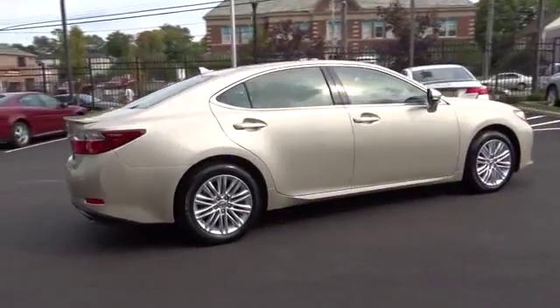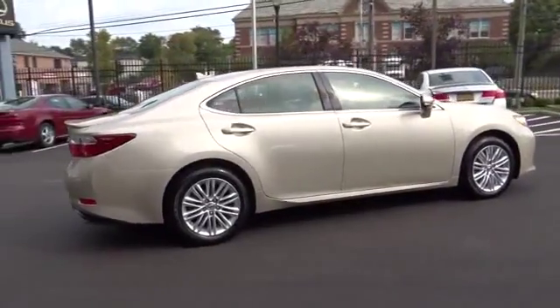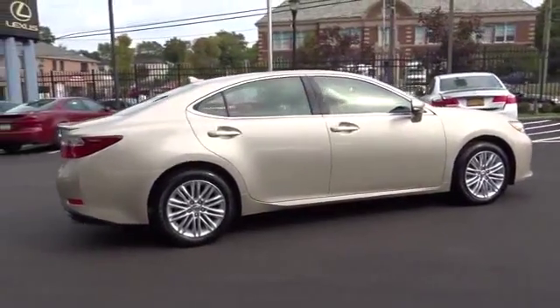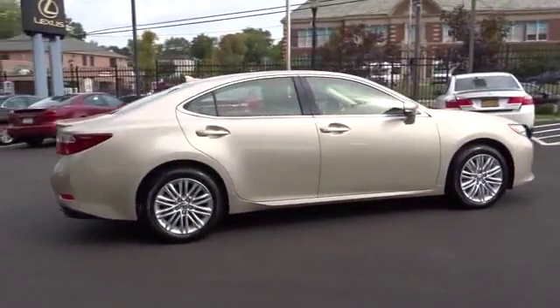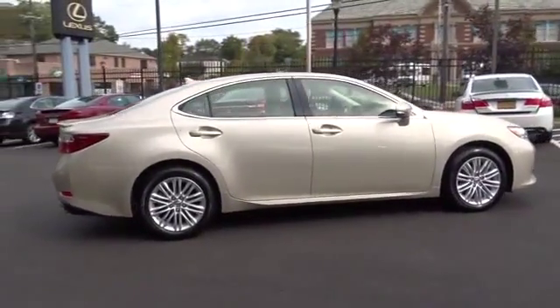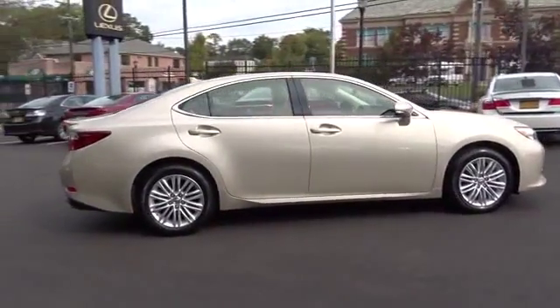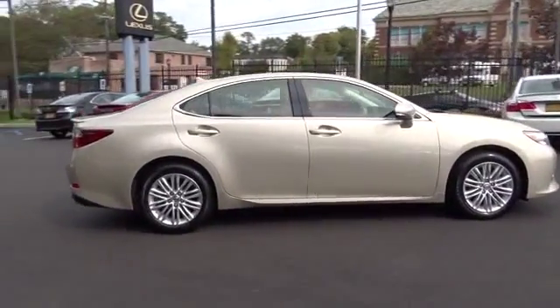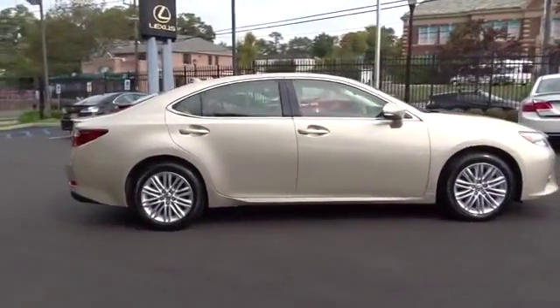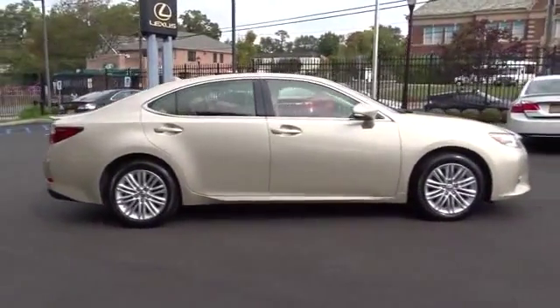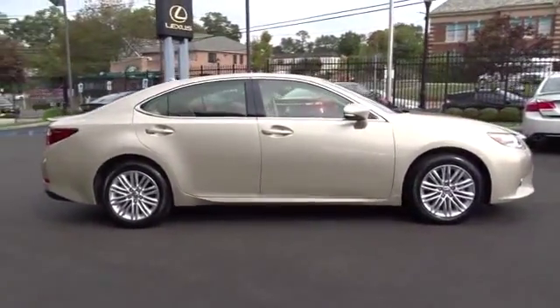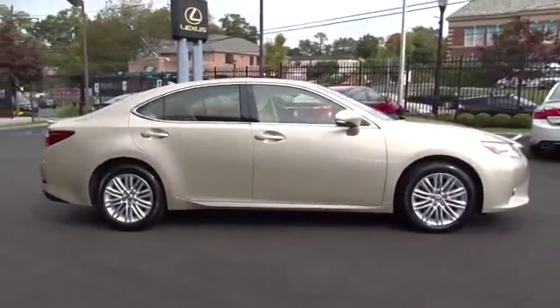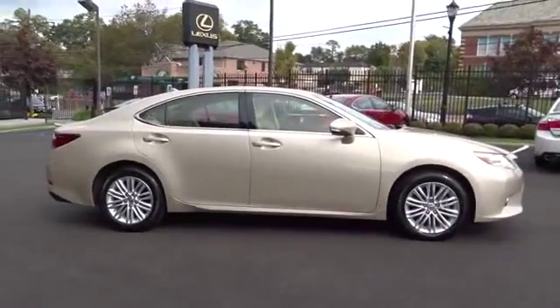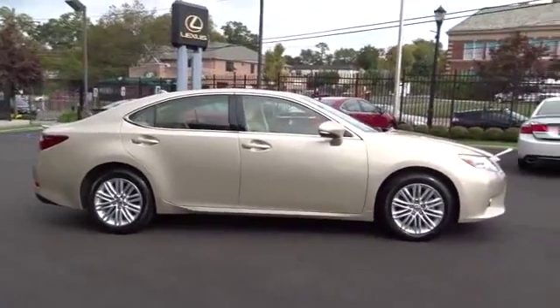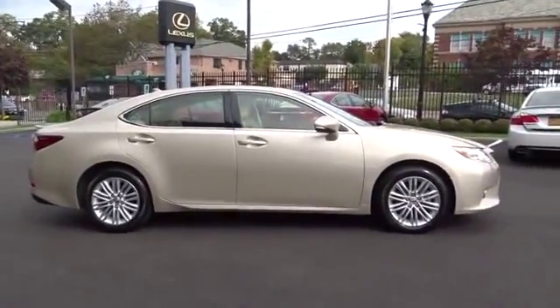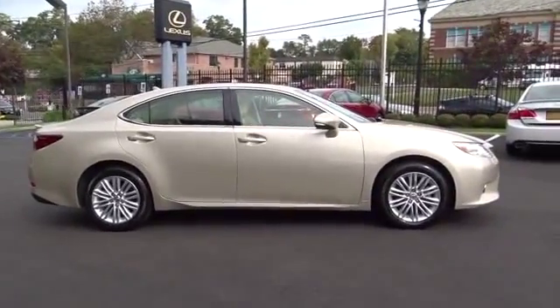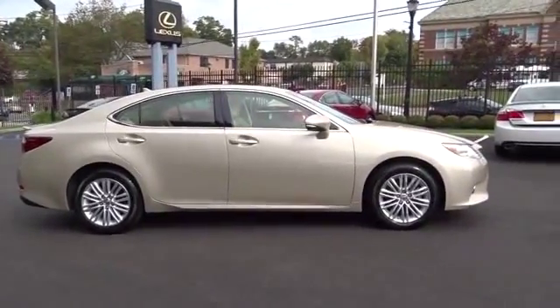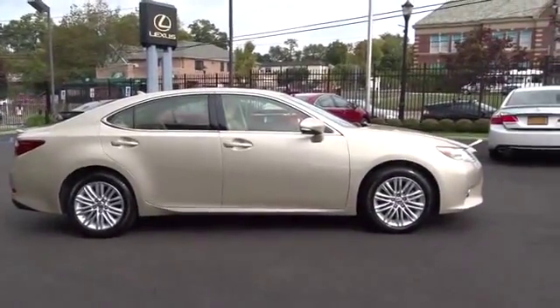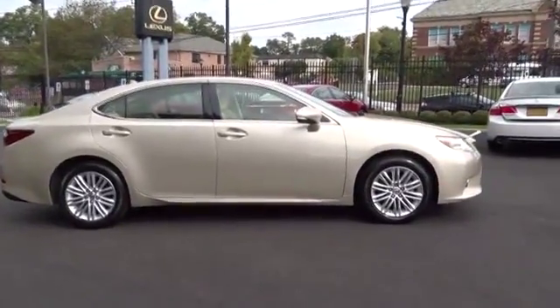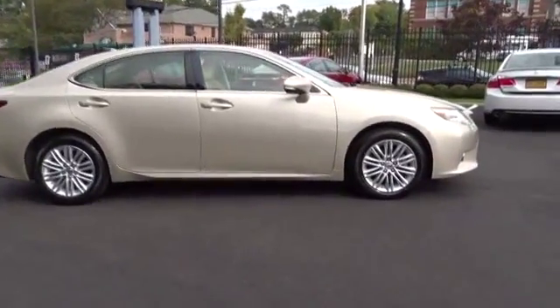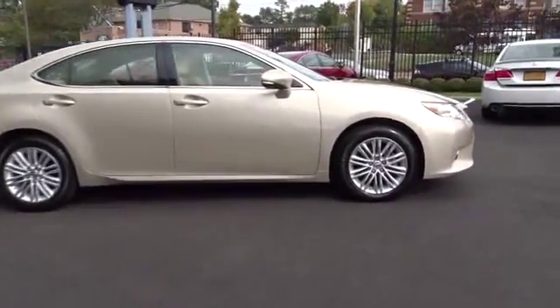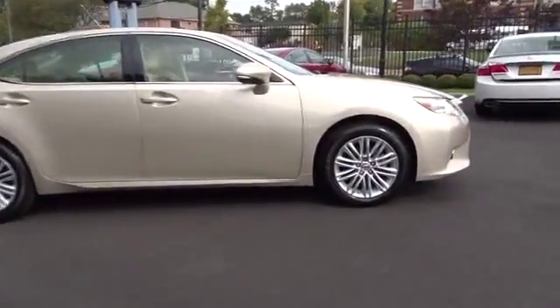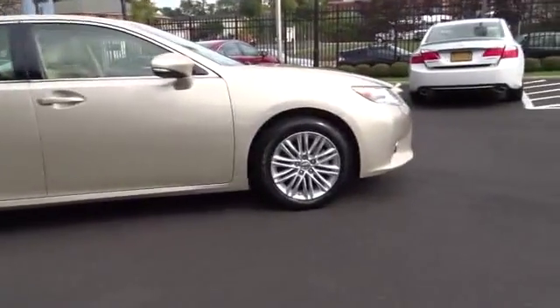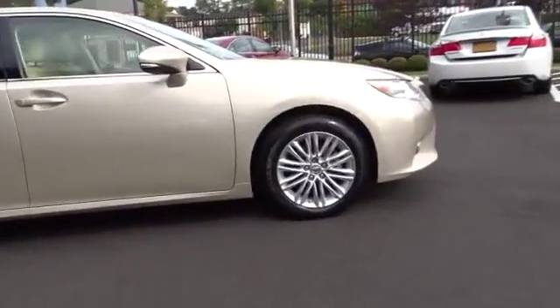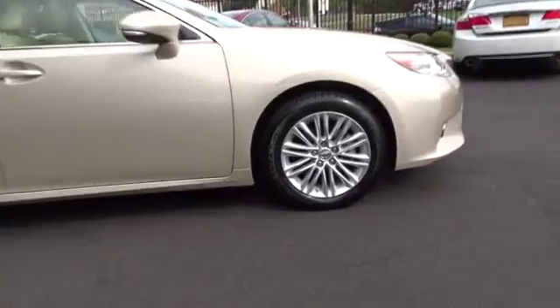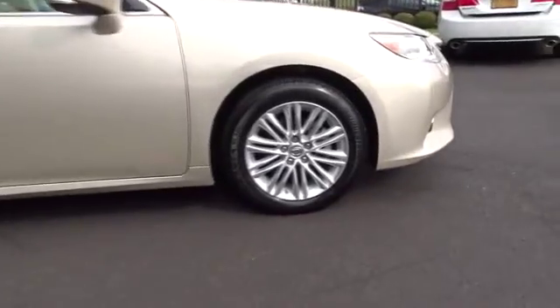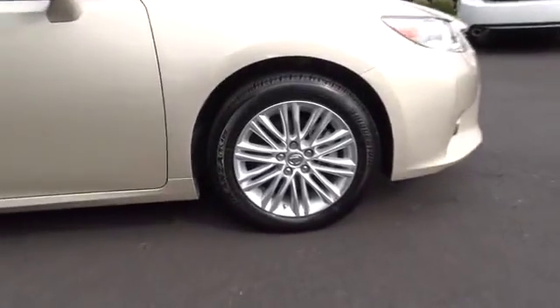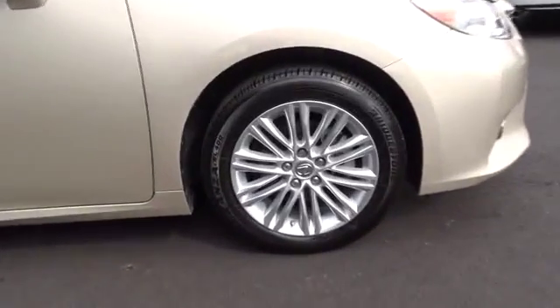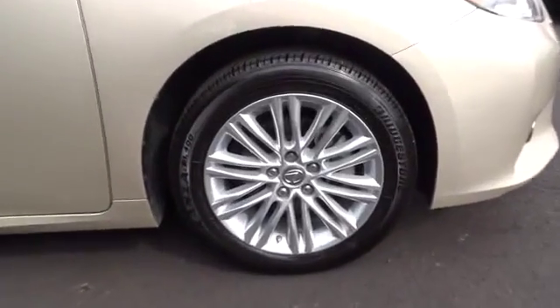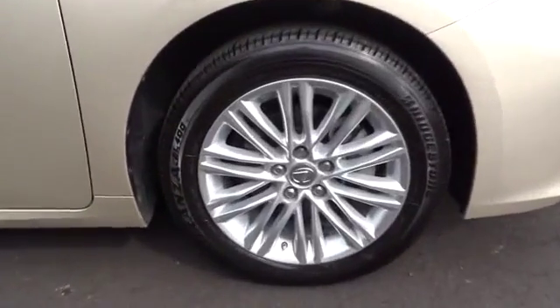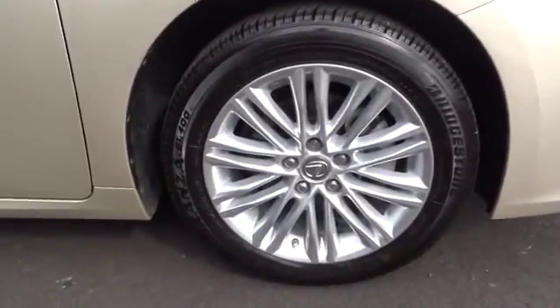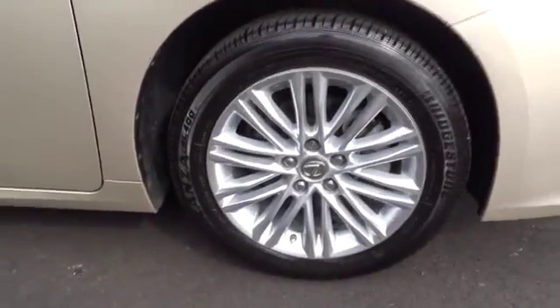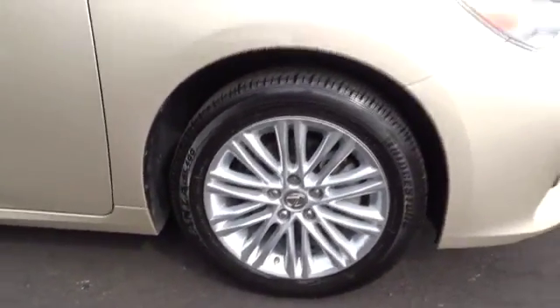Leather-wrapped steering wheel, moonroof, adjustable steering wheel, power steering, driver airbag, aluminum wheels, cruise control, auto-dimming rearview mirror, PPO, four-wheel disc brakes, floor mats, FWD, climate control.